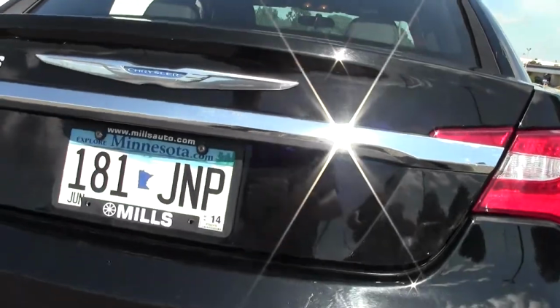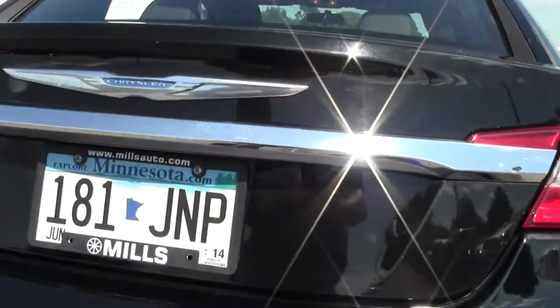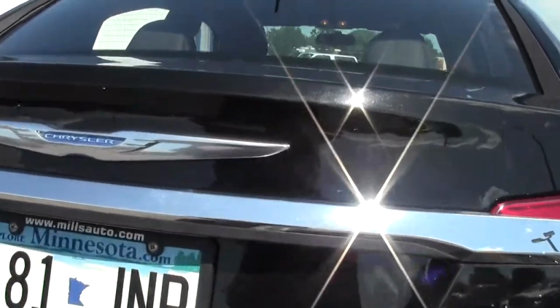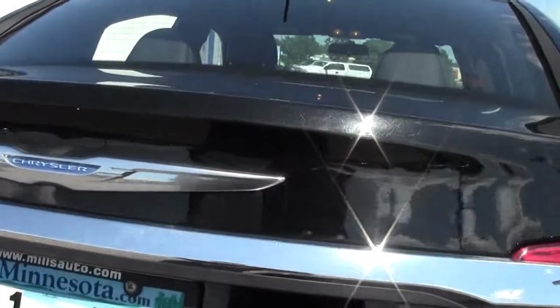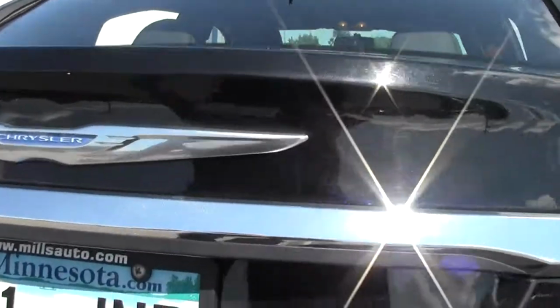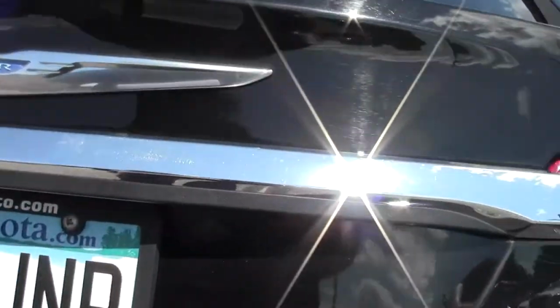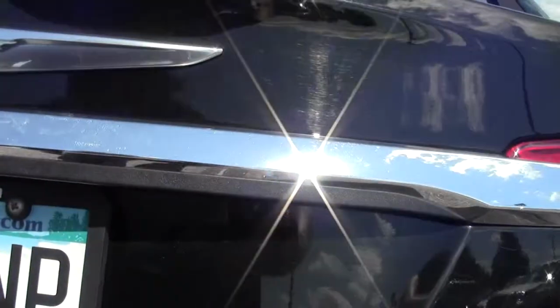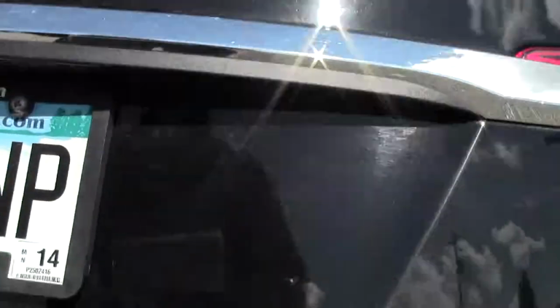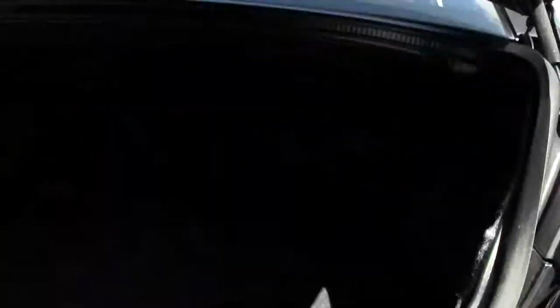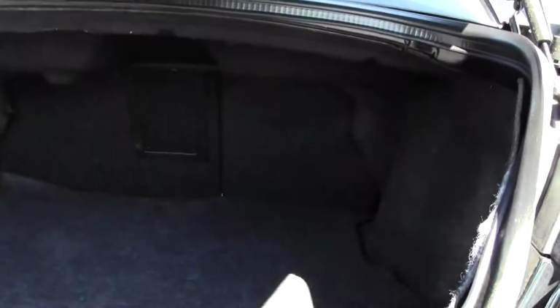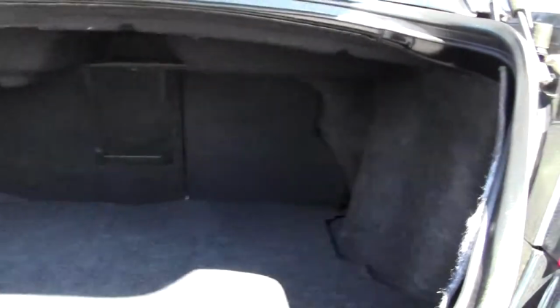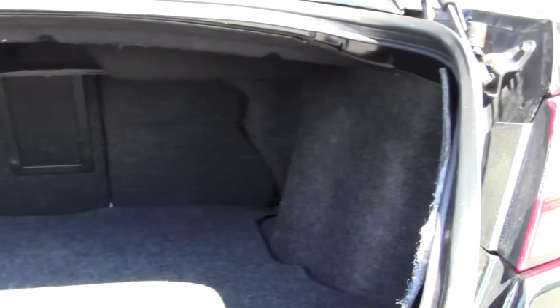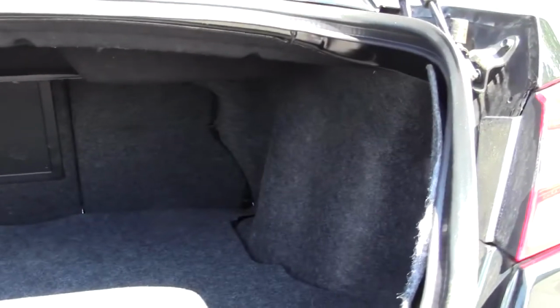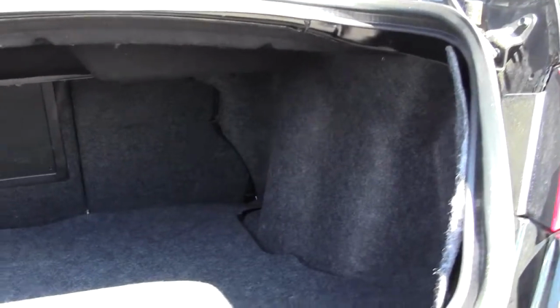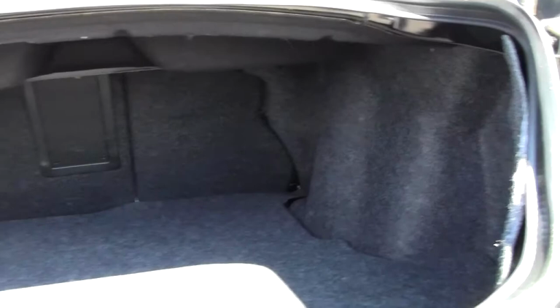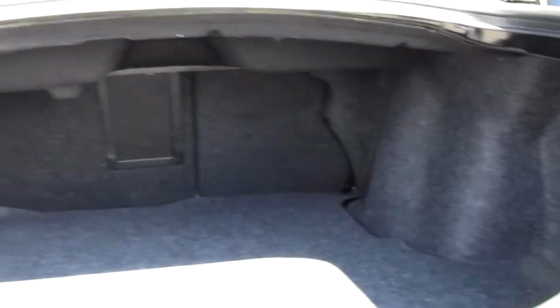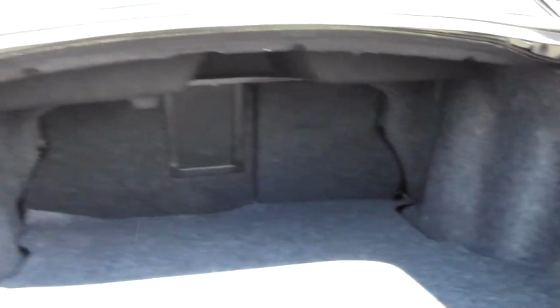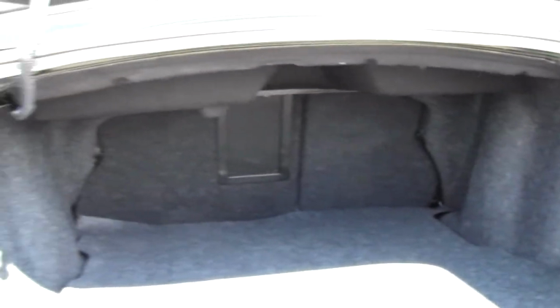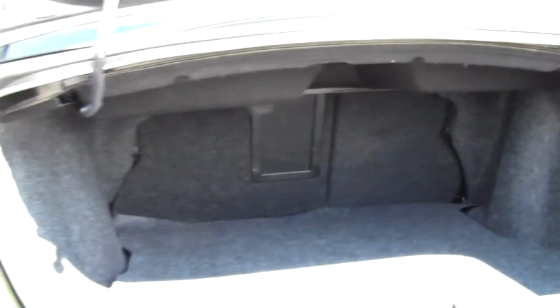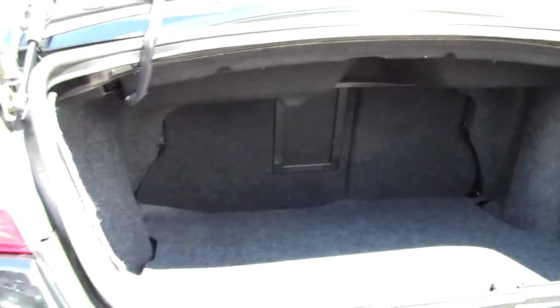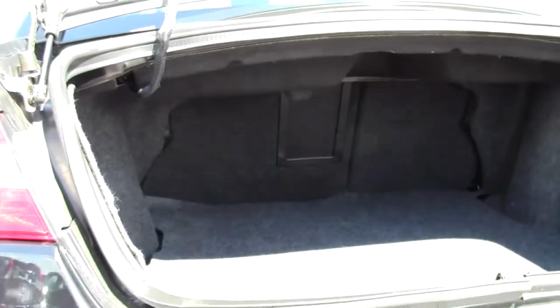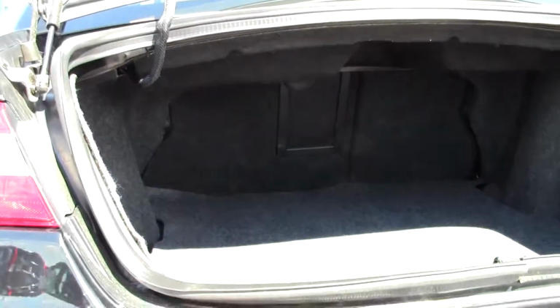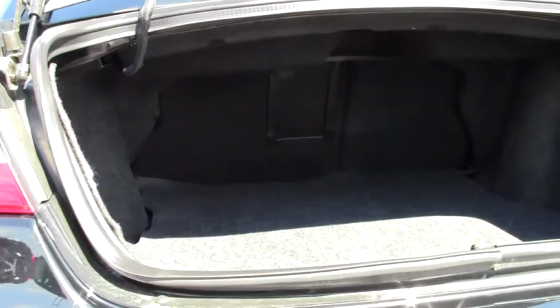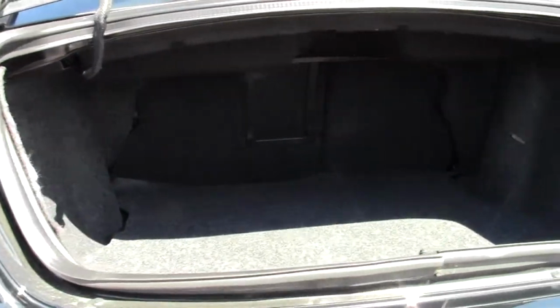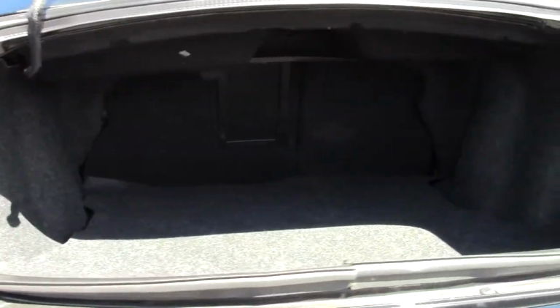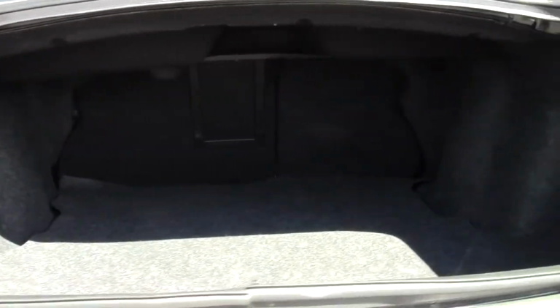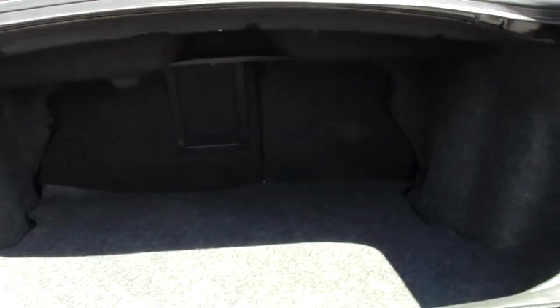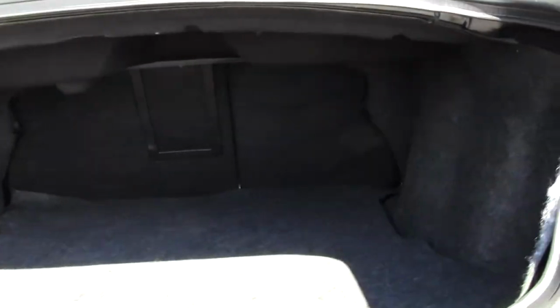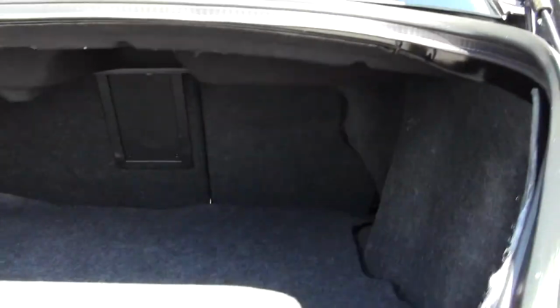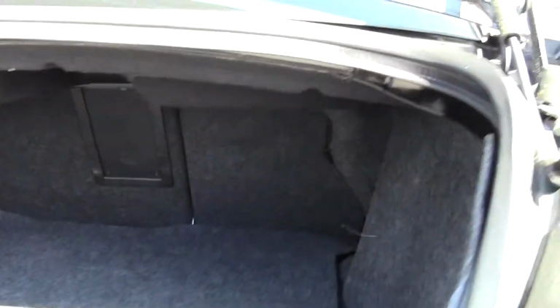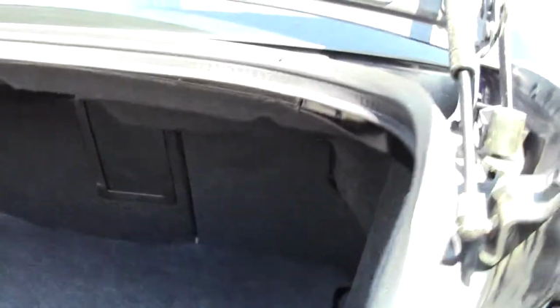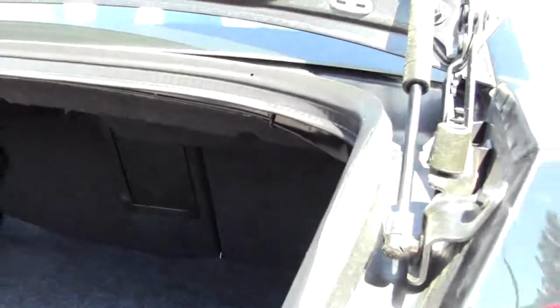And then the trunk space — a generous amount of room there, quite a bit of storage space.